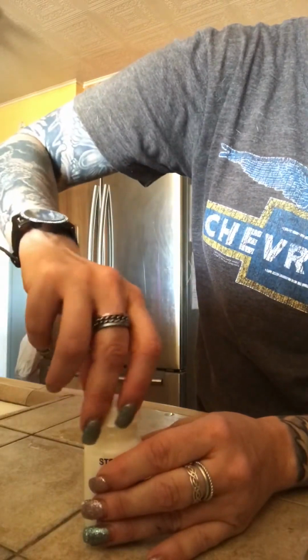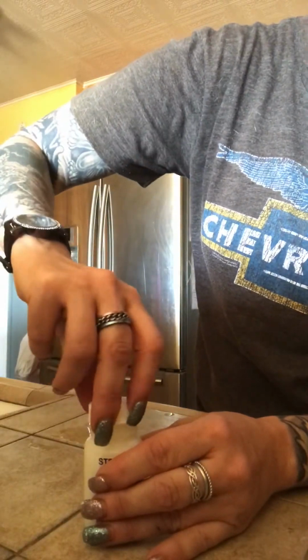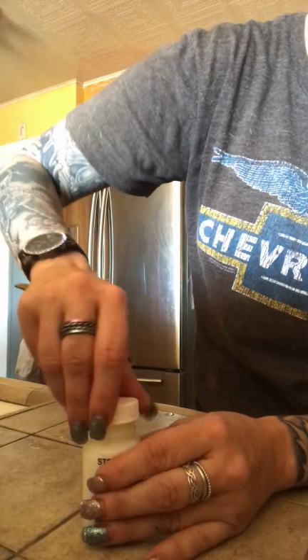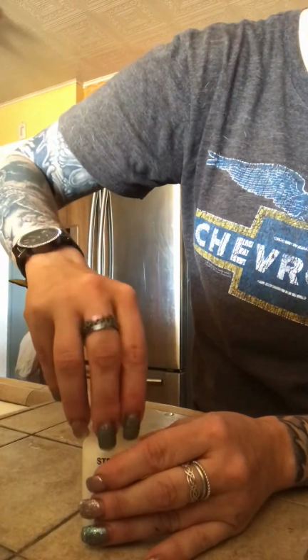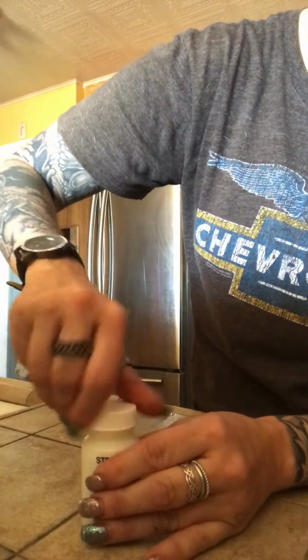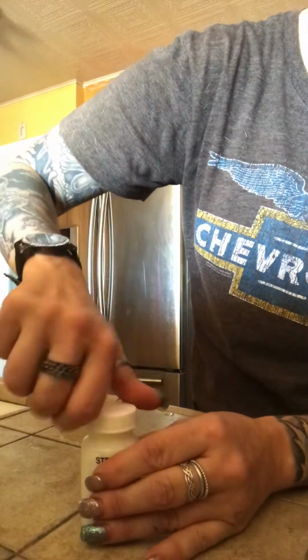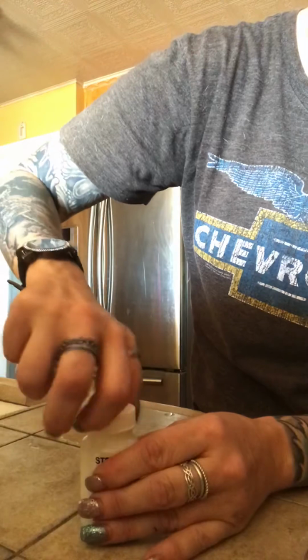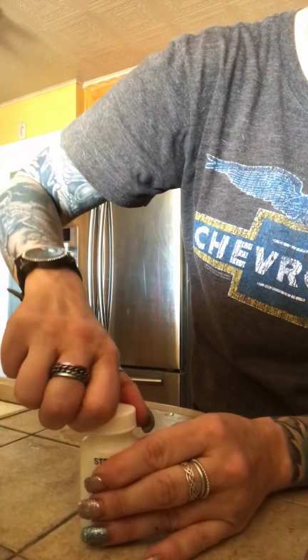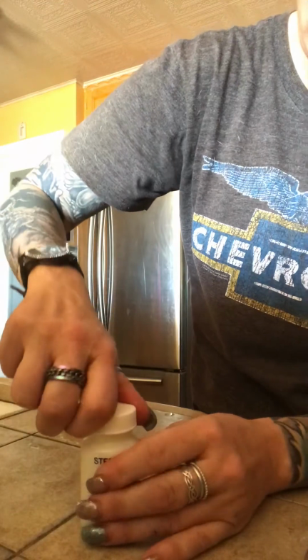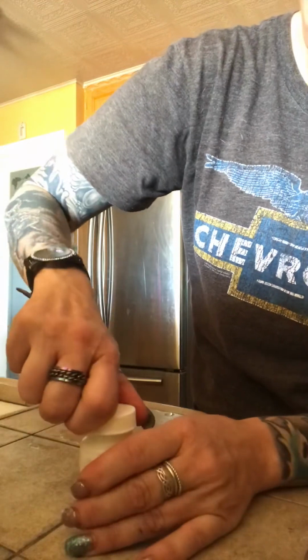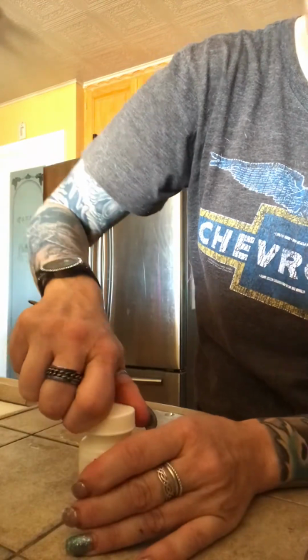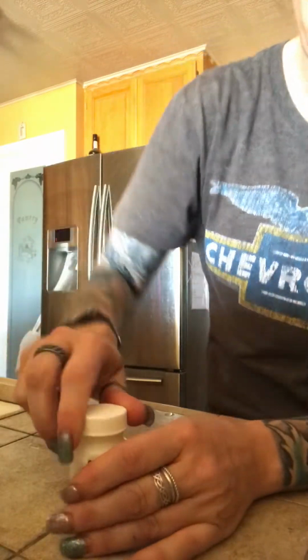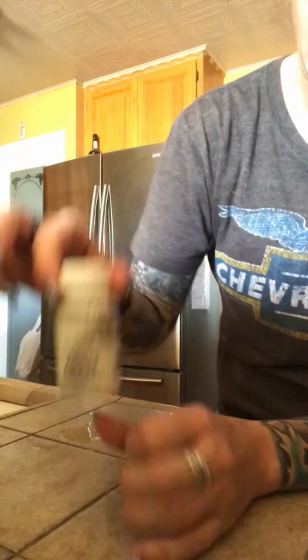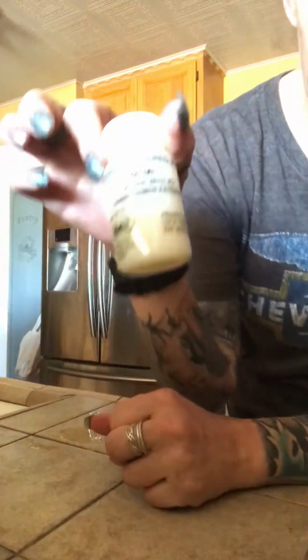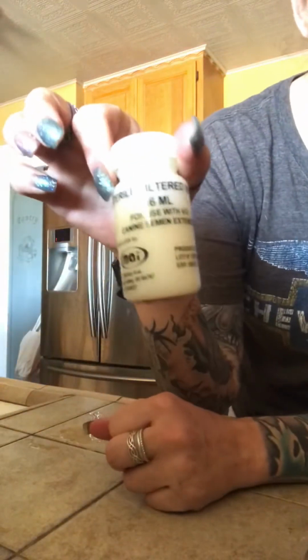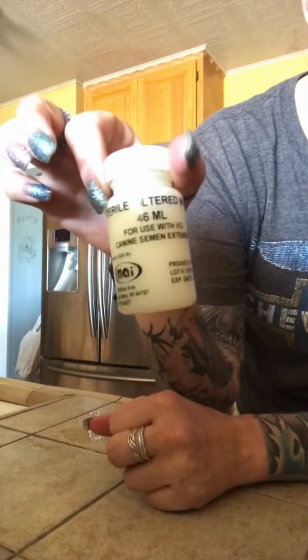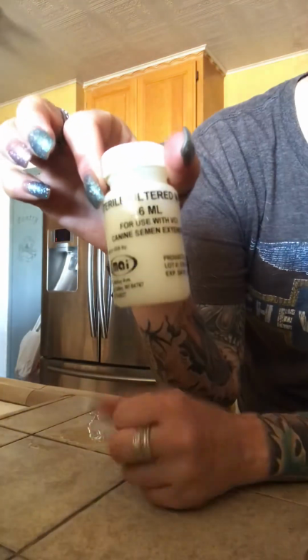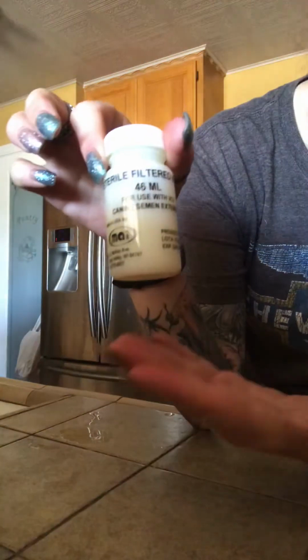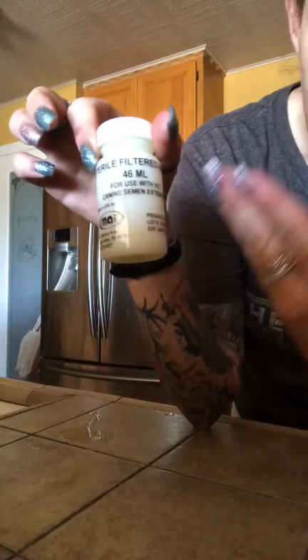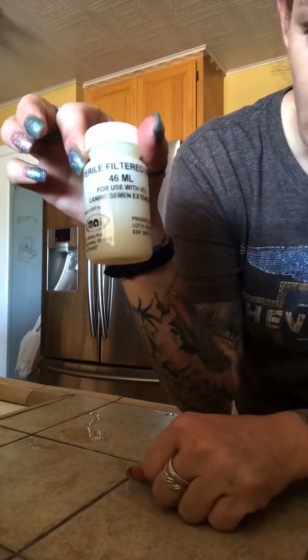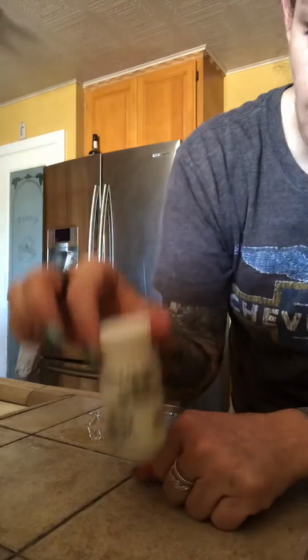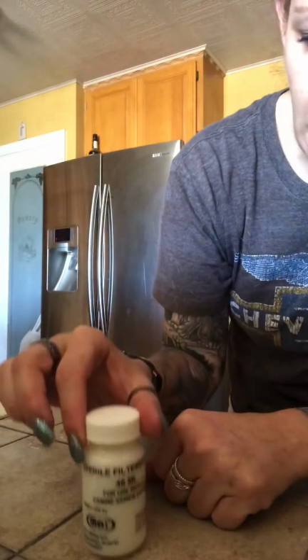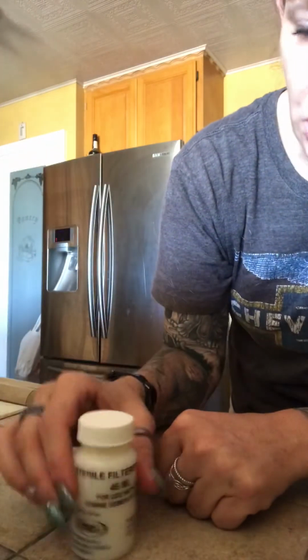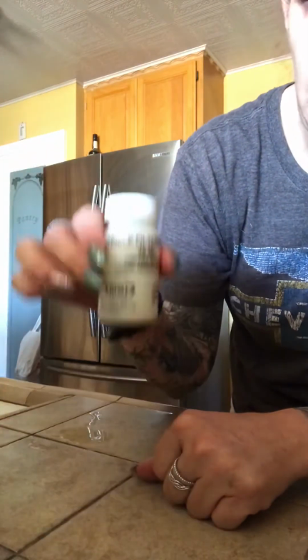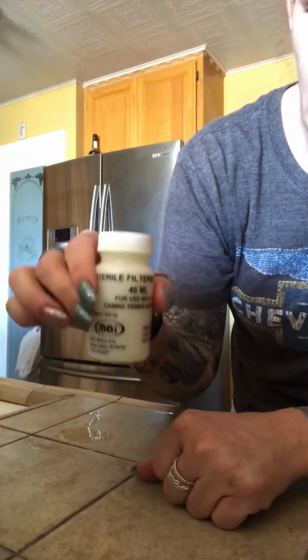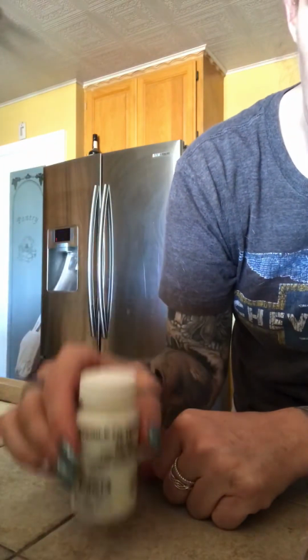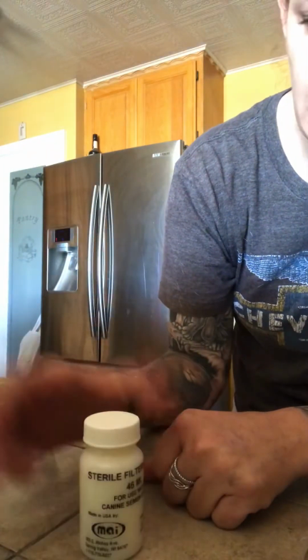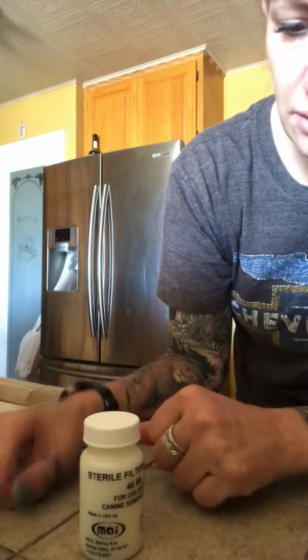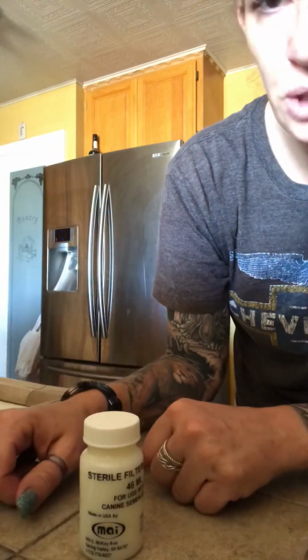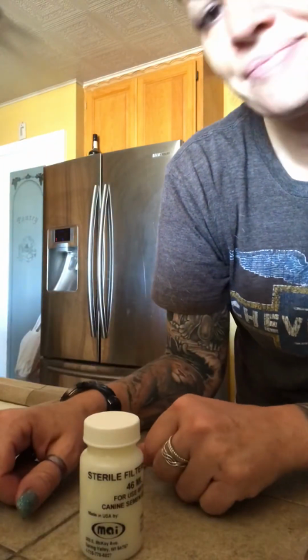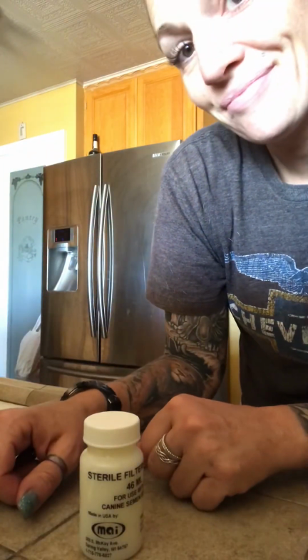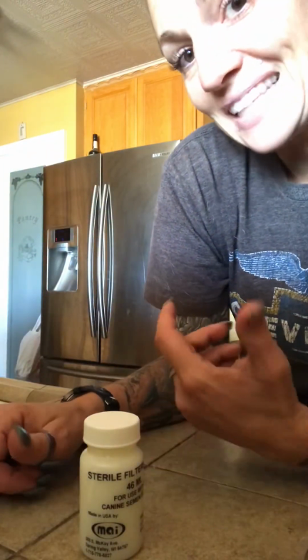Some people like to put the extender and dump it into another sterile bottle, but this is sterile and that's what it's for. There you go, it's done — just slip it in the cup with ice and ship it. That's it.